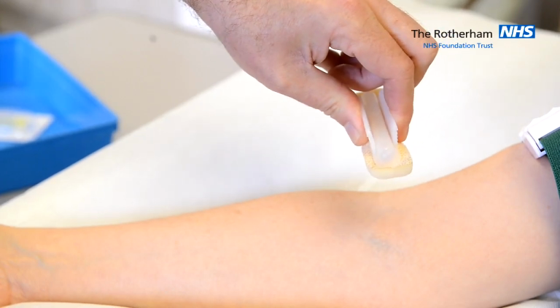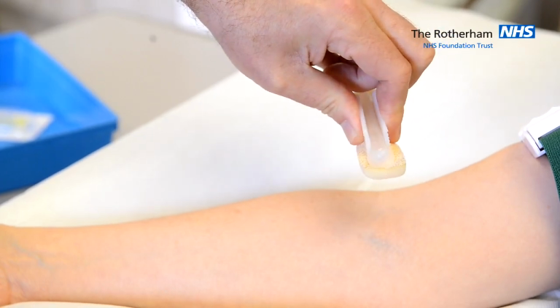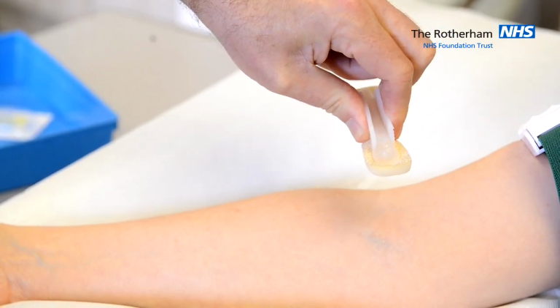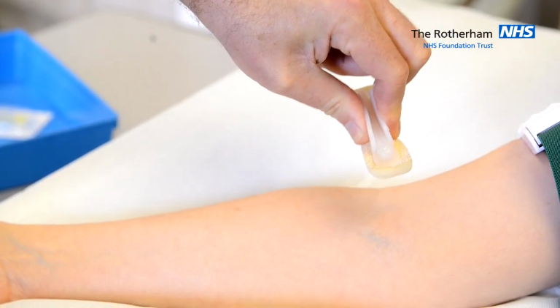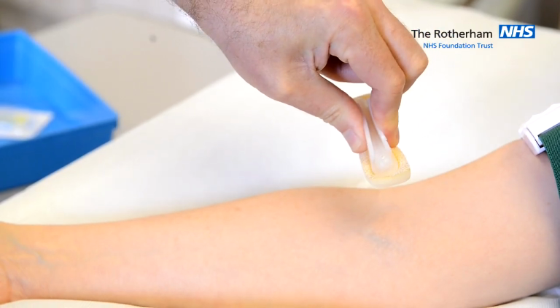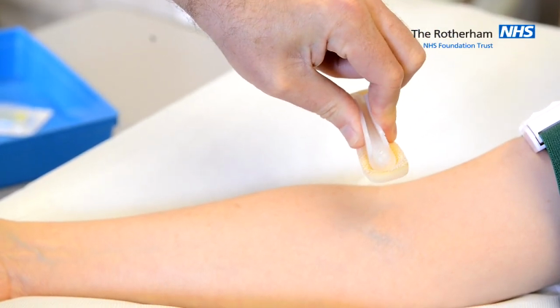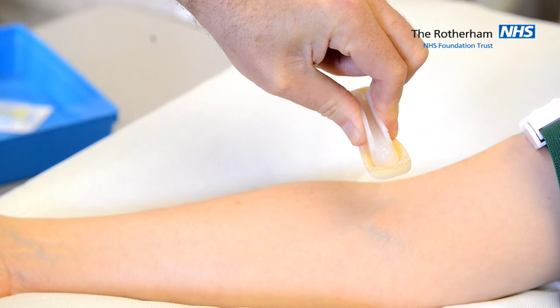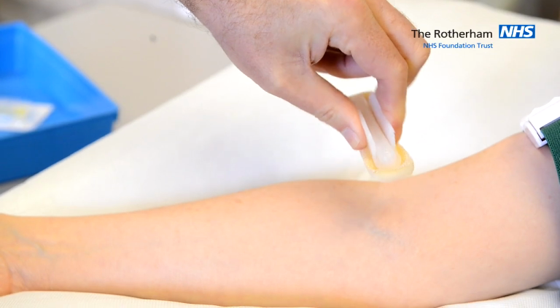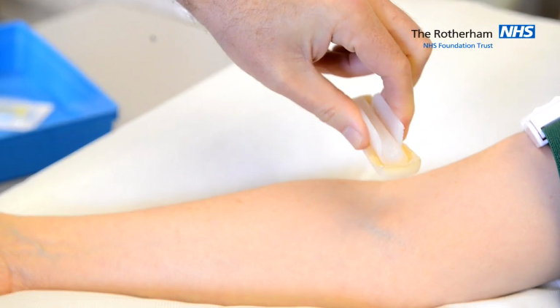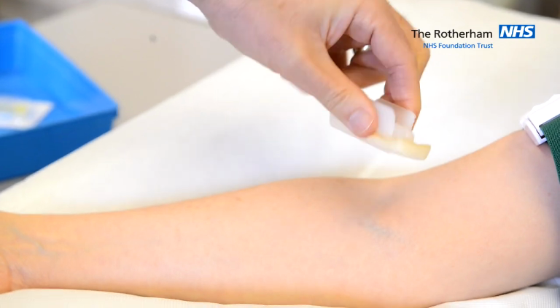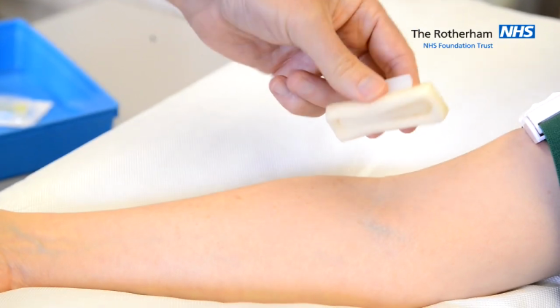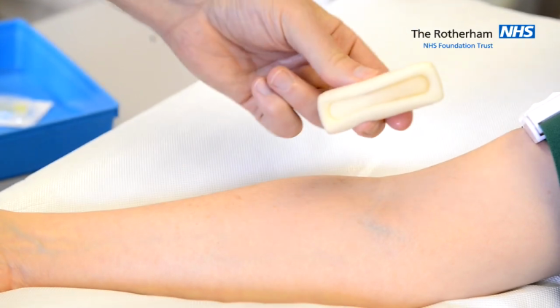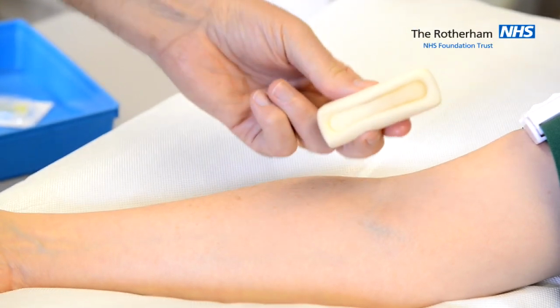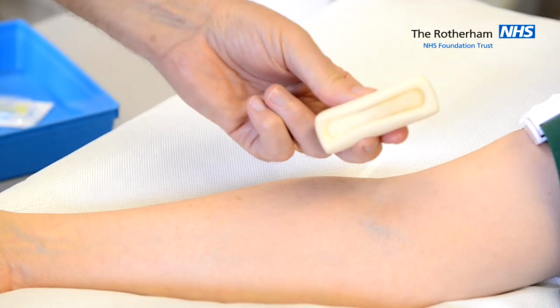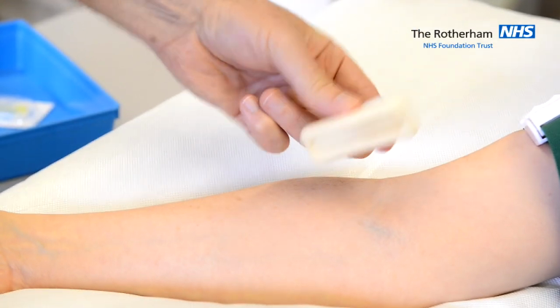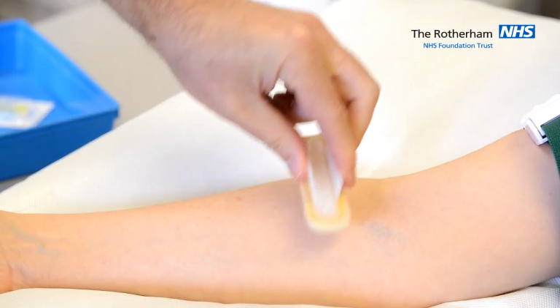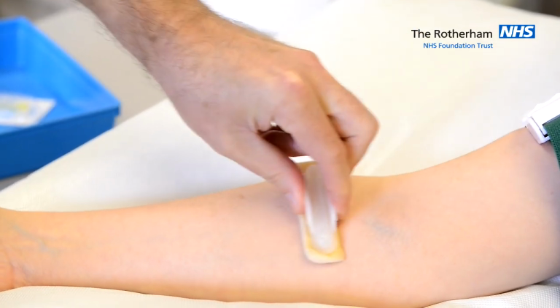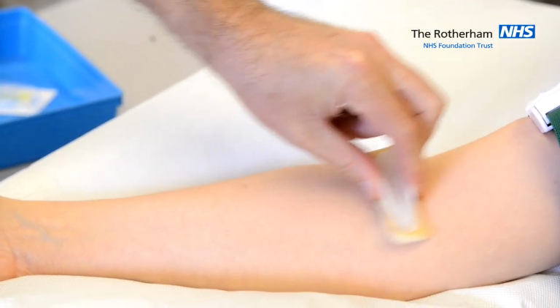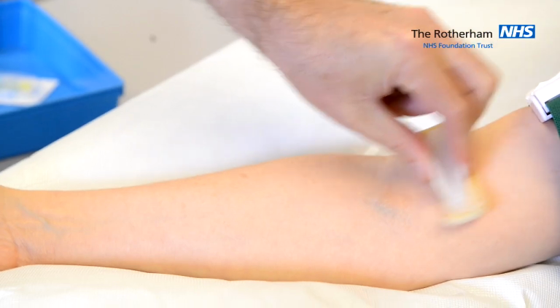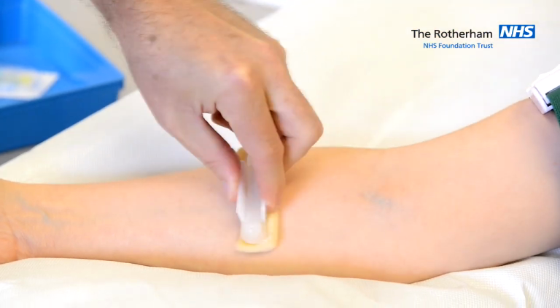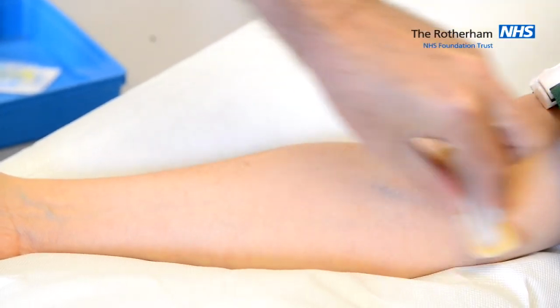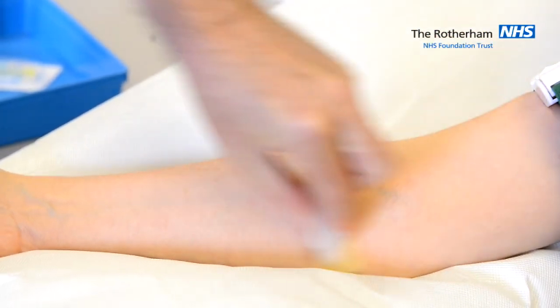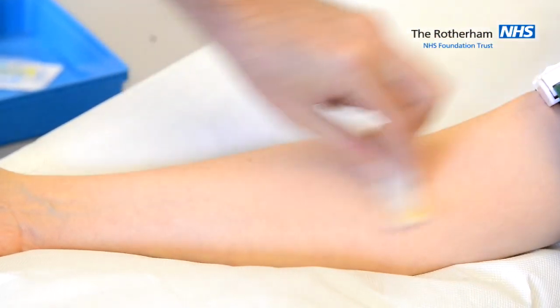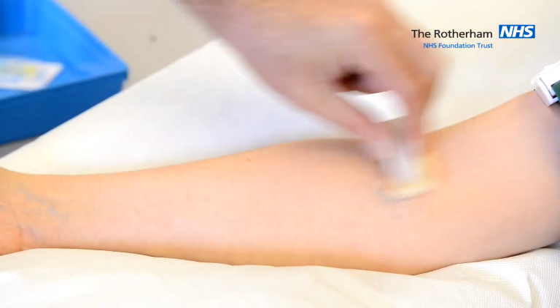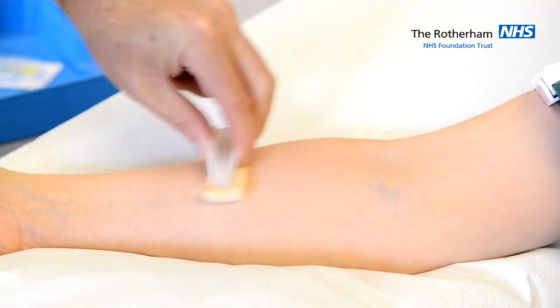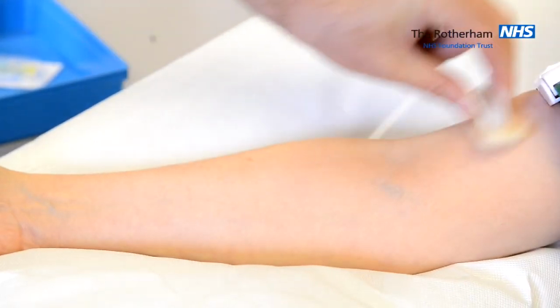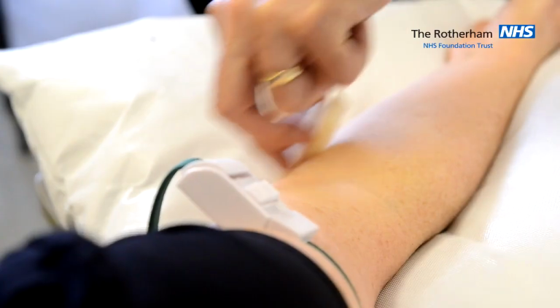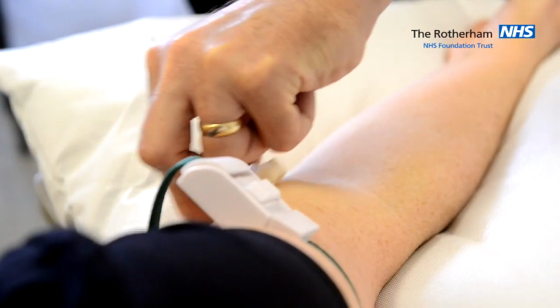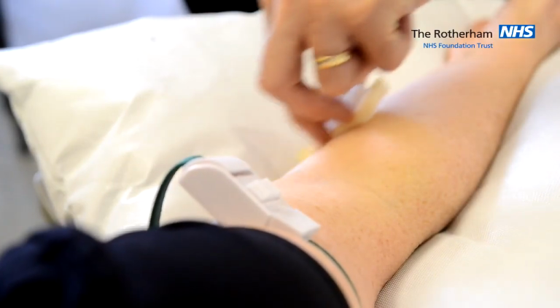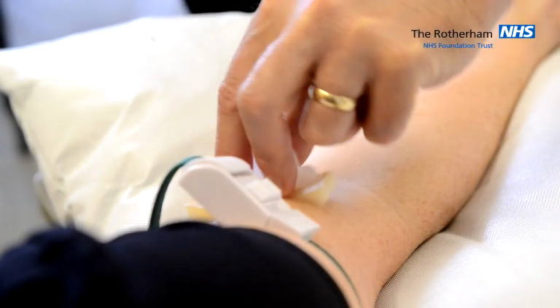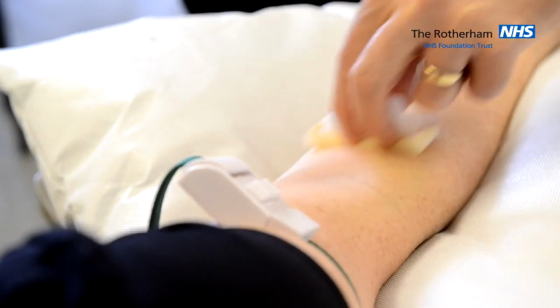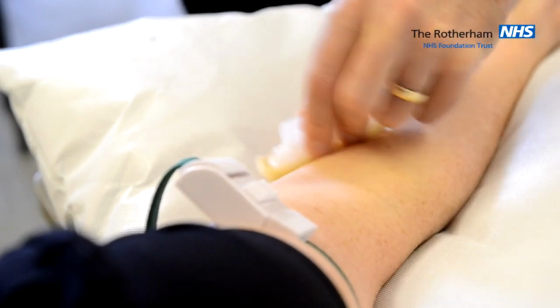To activate the sponge, we grip the wings together. That breaks an ampoule and soaks the sponge with the alcohol and chlorhexidine solution. Then we clean the skin for 30 seconds in multiple directions.